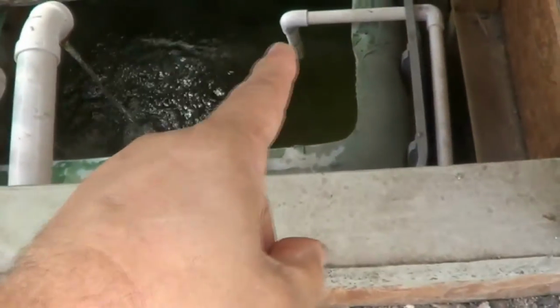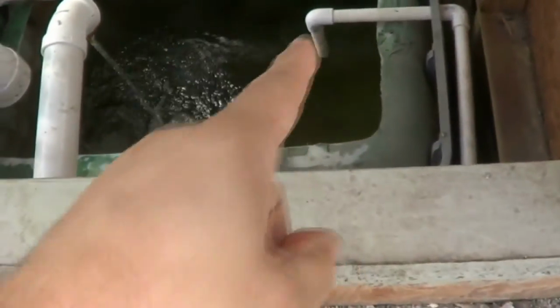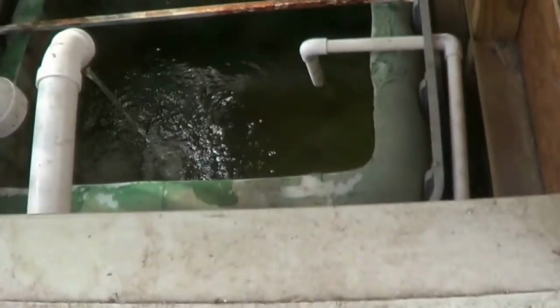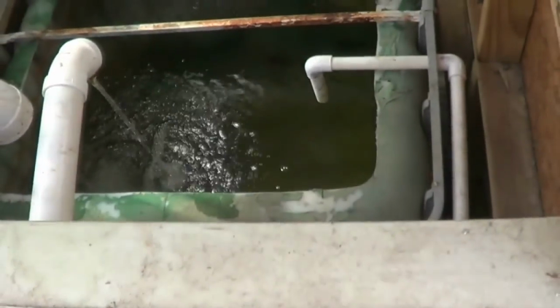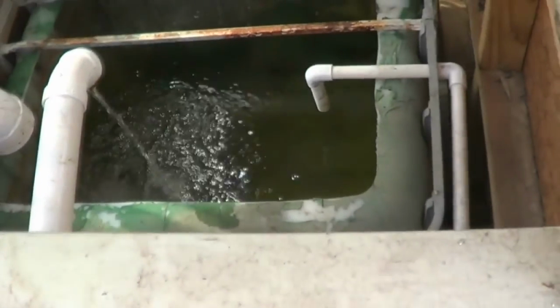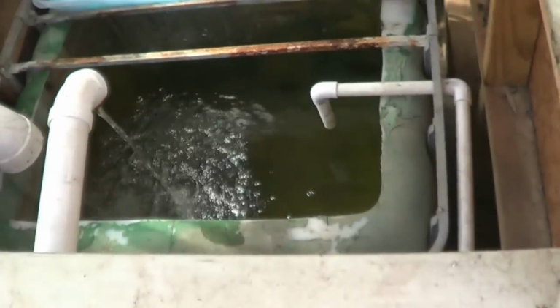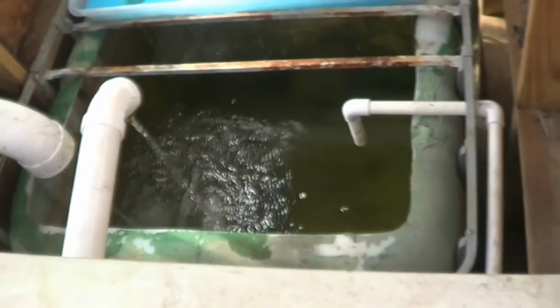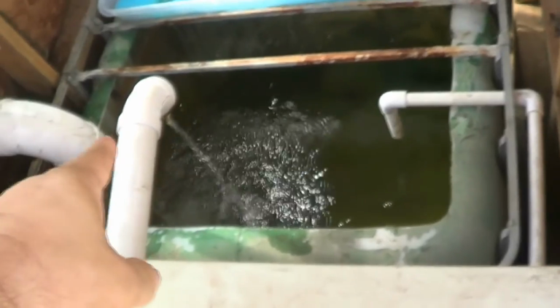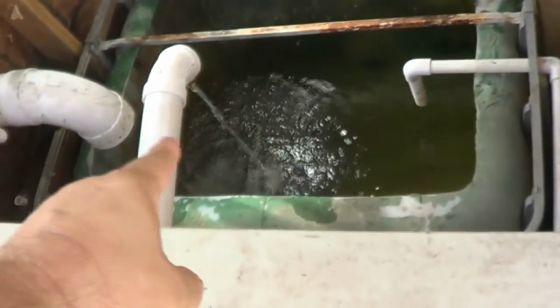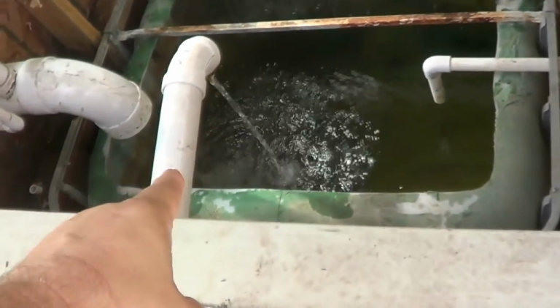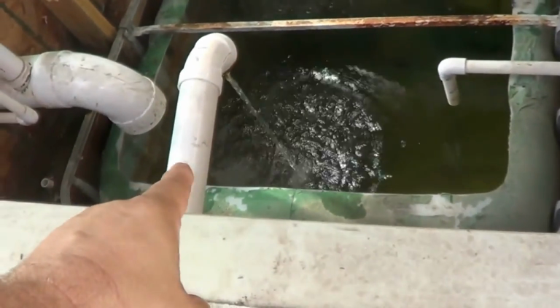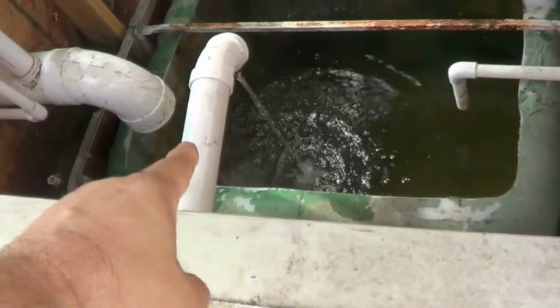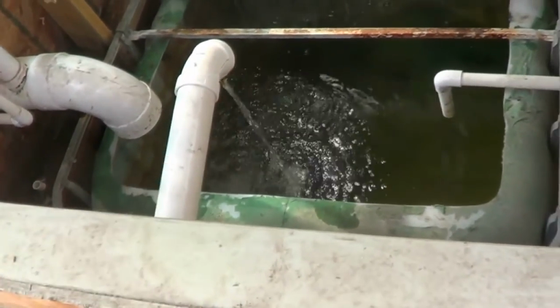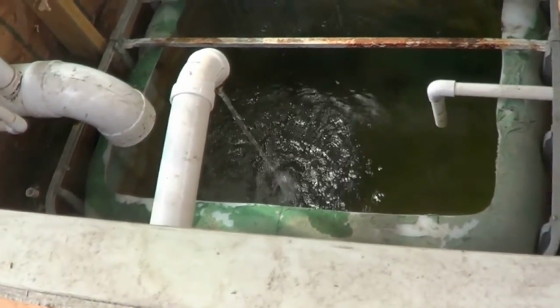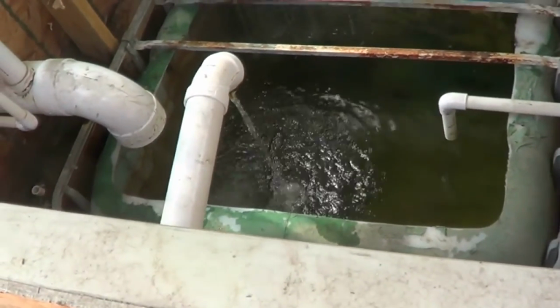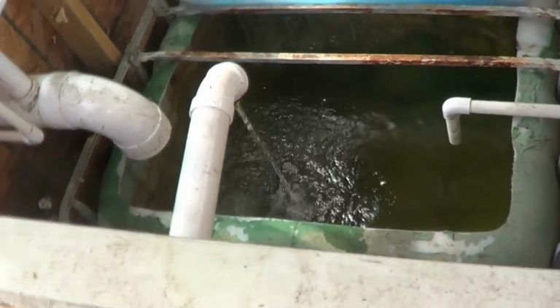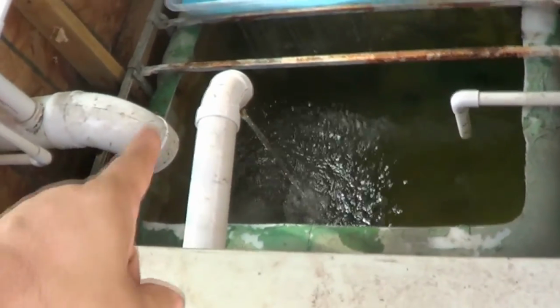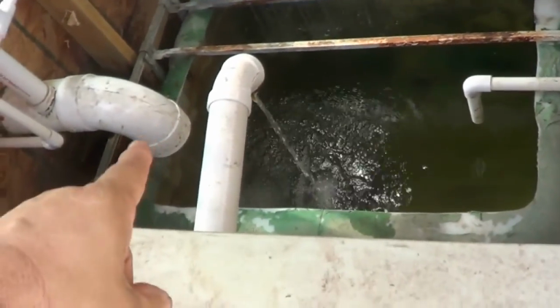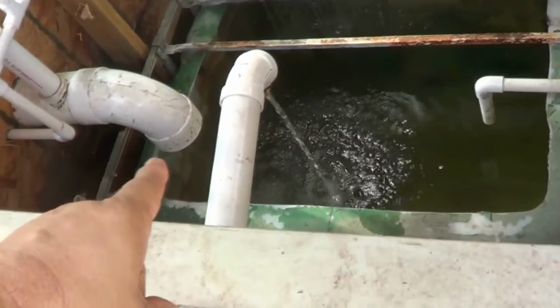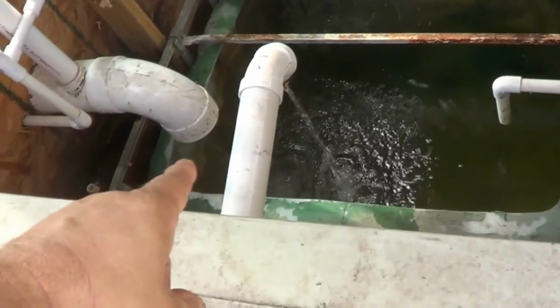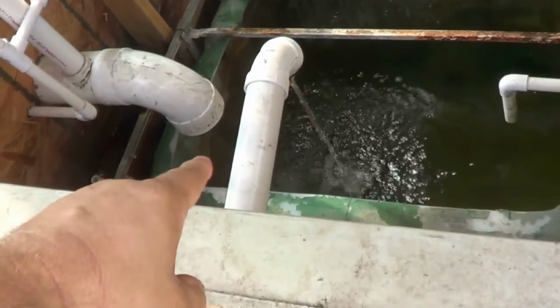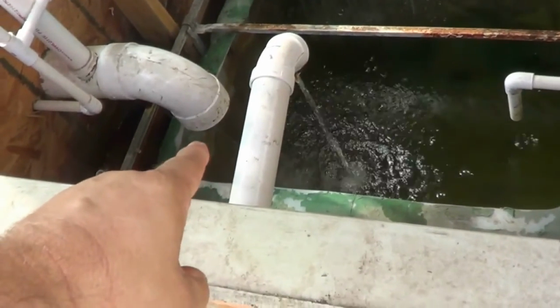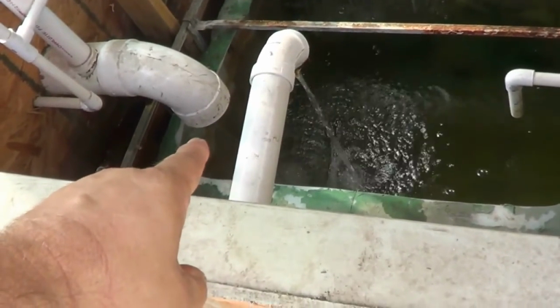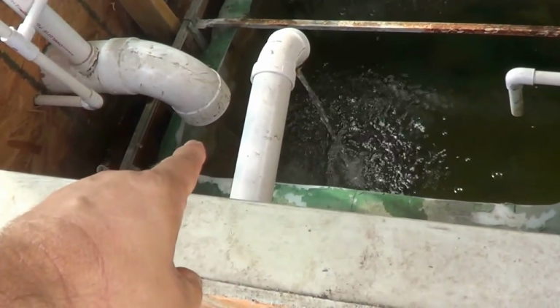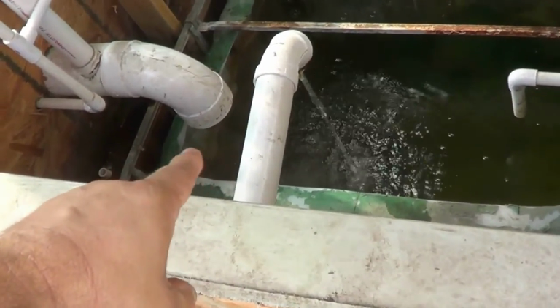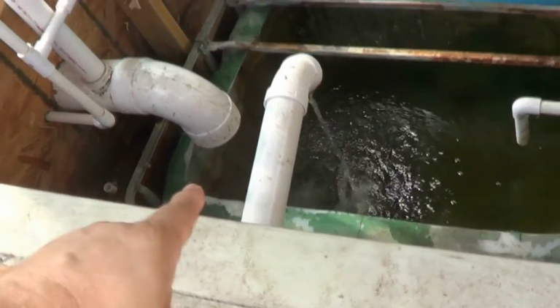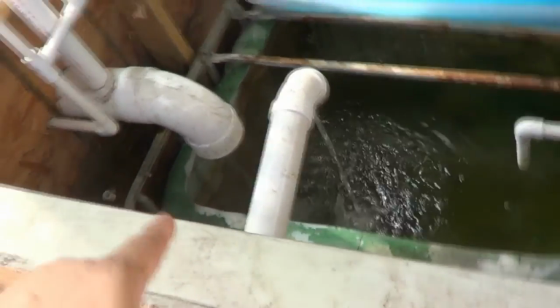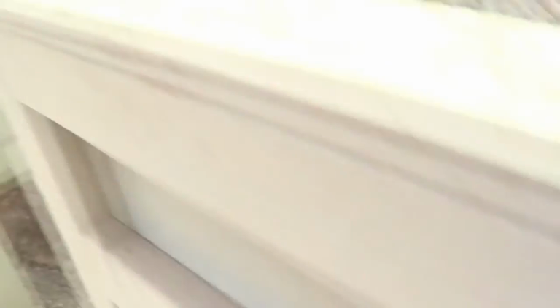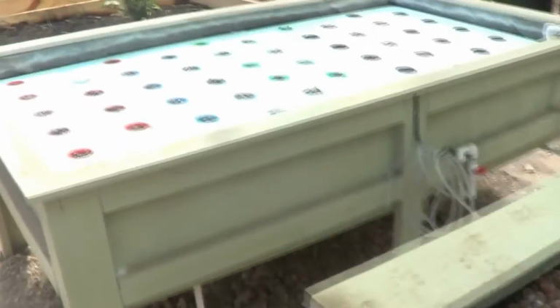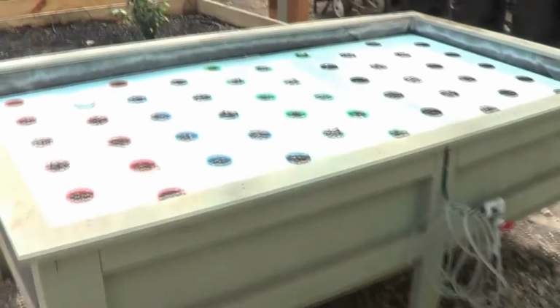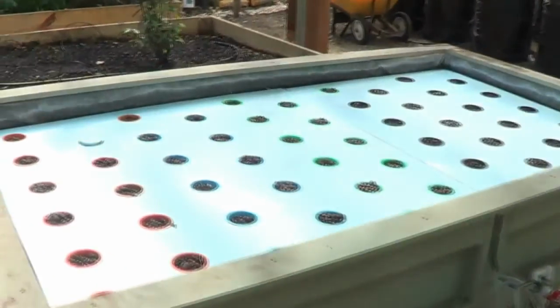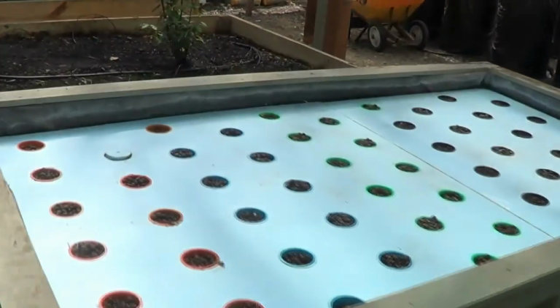This pipe here — I just turn a valve to fill up water, and this is a return from the other fish tanks. I'll show you this stream here — it streams constantly and it's coming from this floating bed over here.